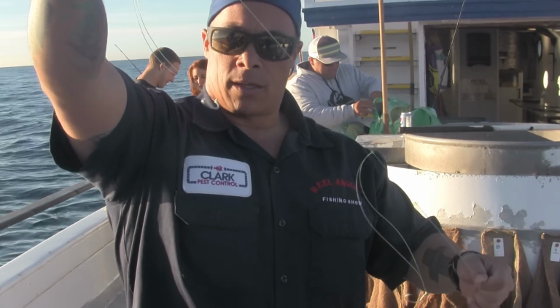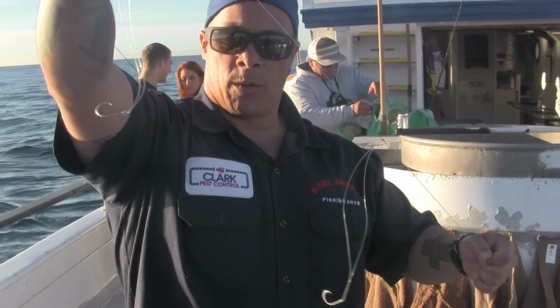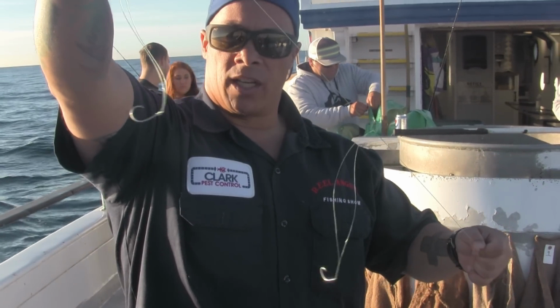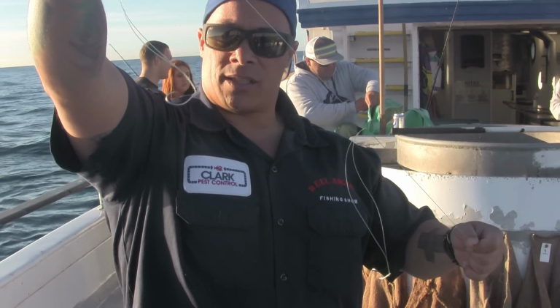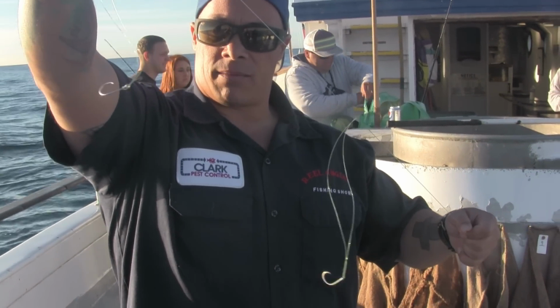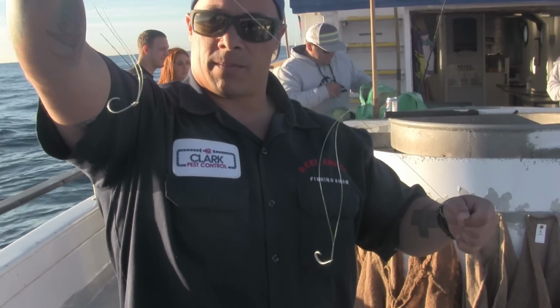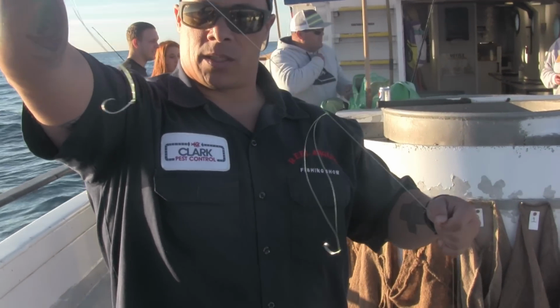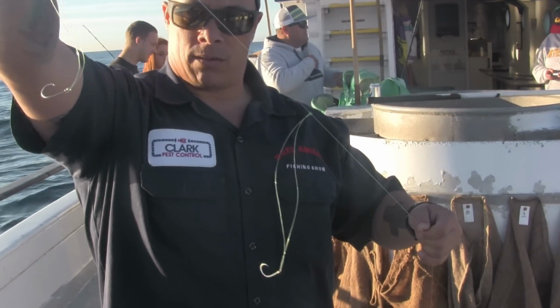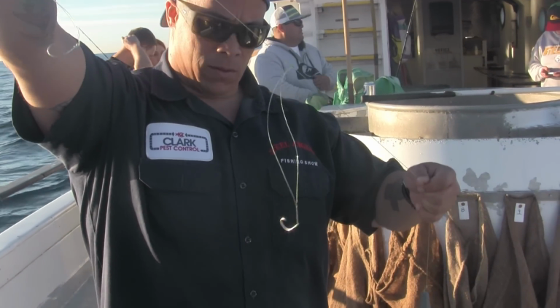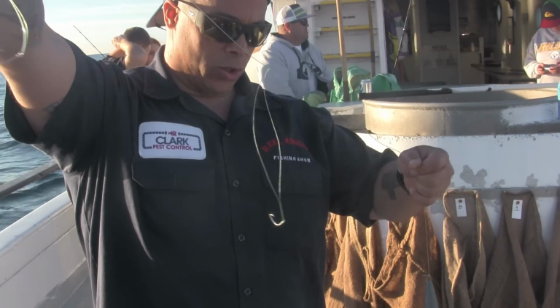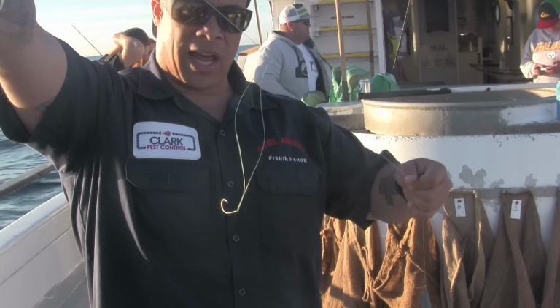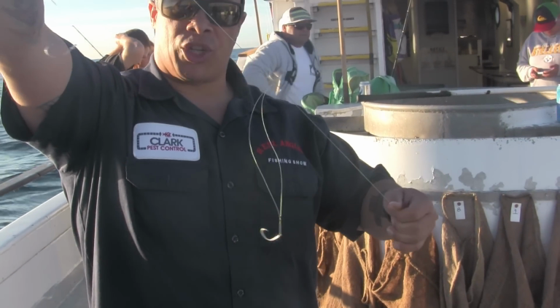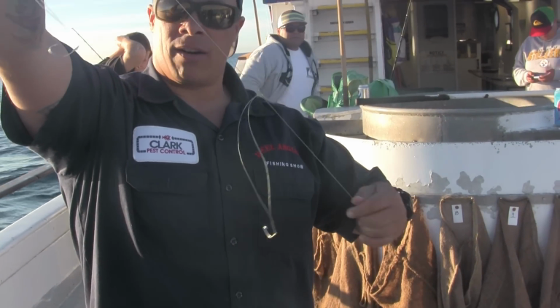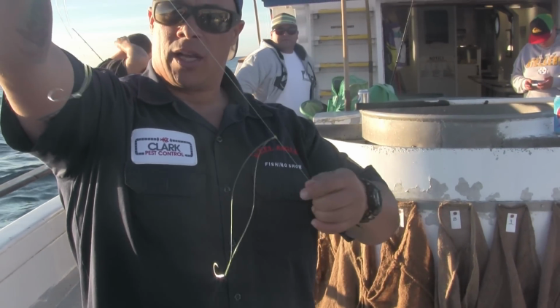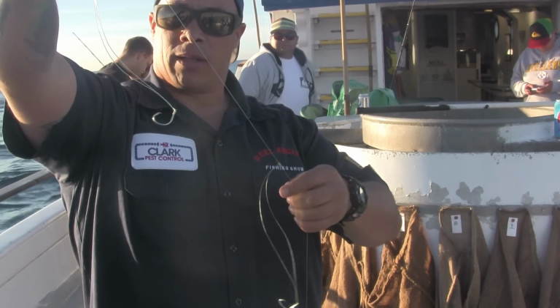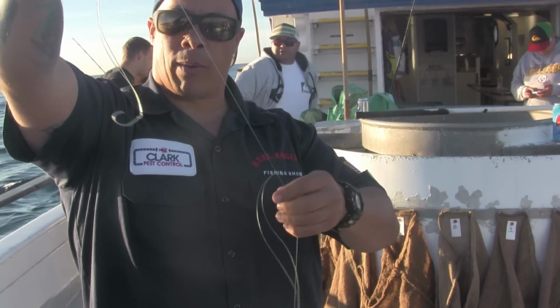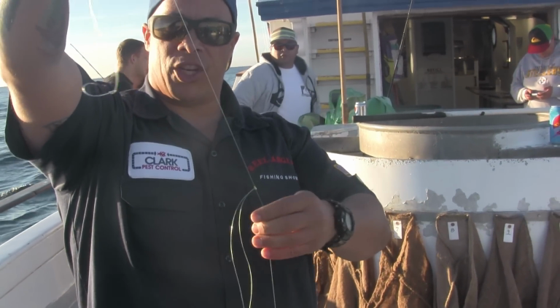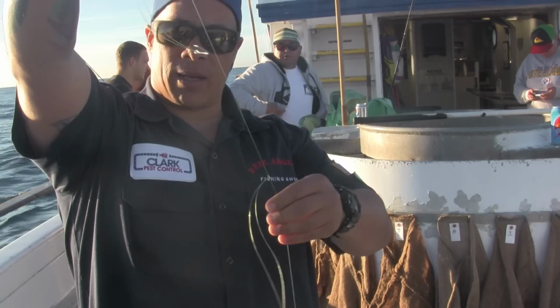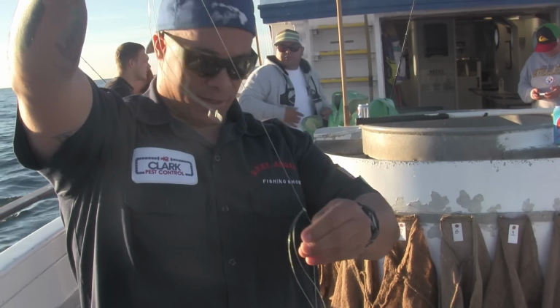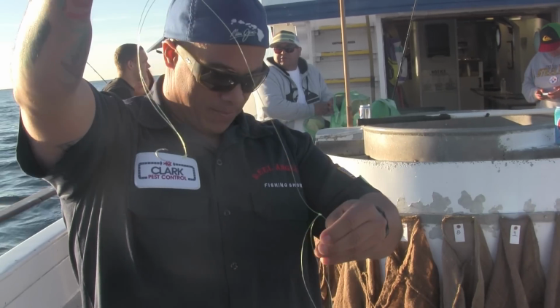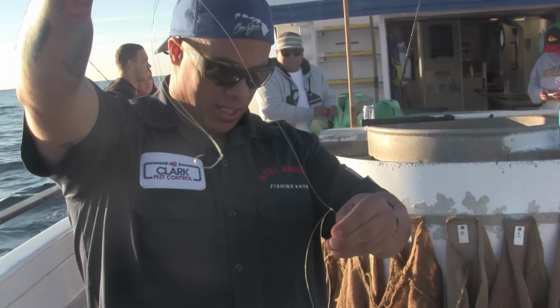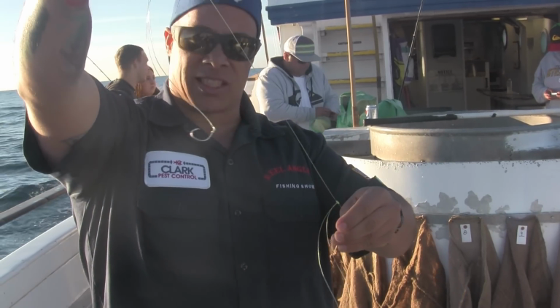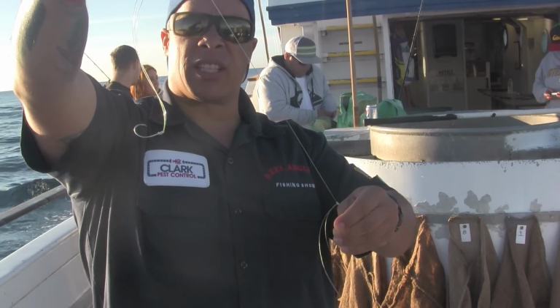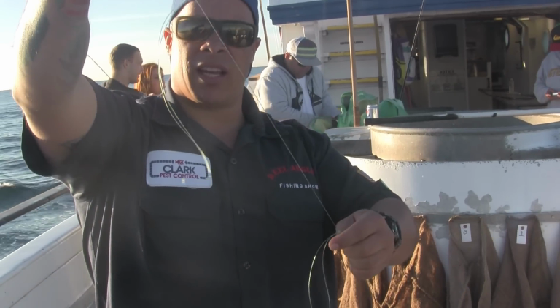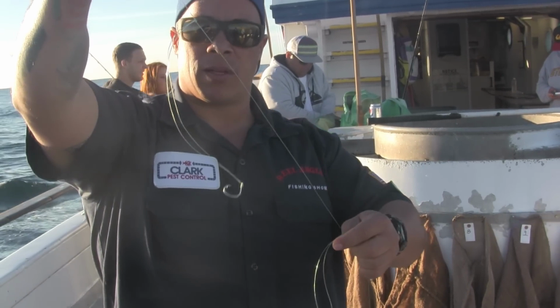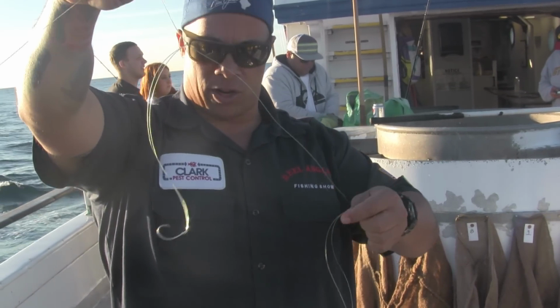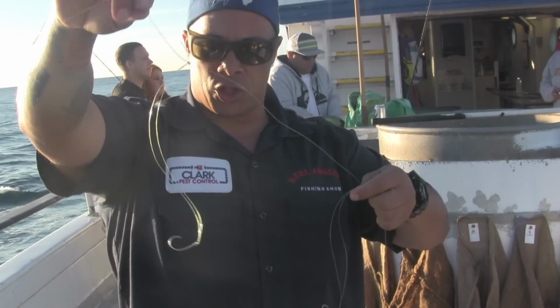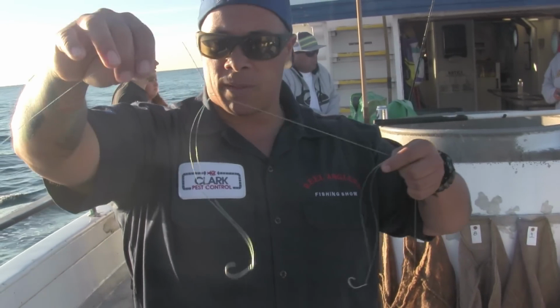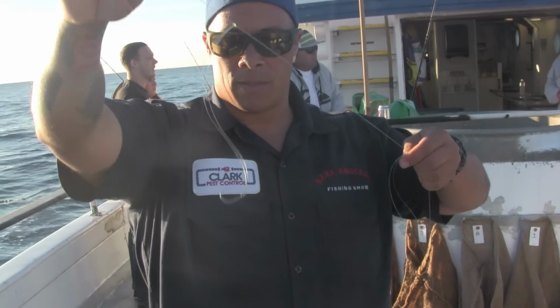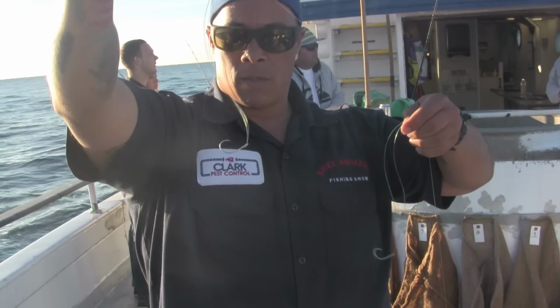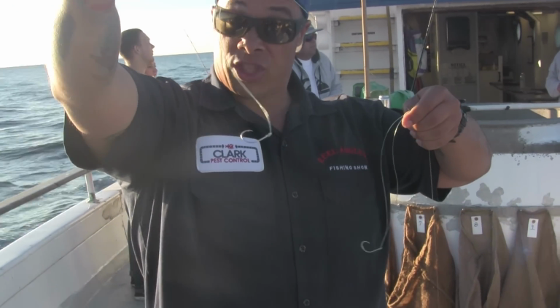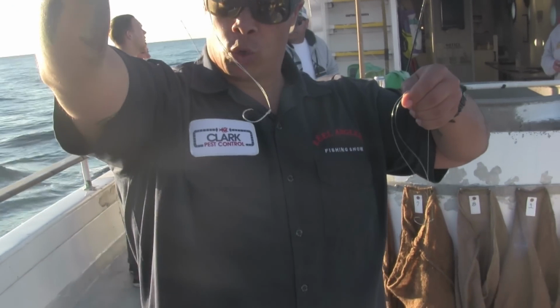A couple of hooks are going to do some damage here. It's for my buddy James — he's going to get his limit today out here on the Gentleman. Stay tuned.